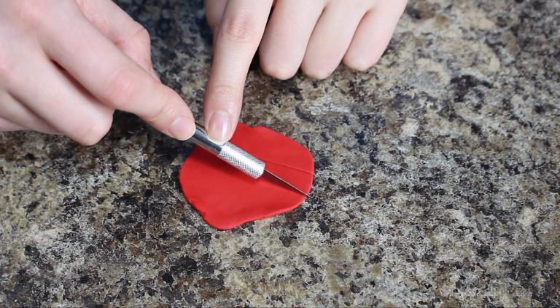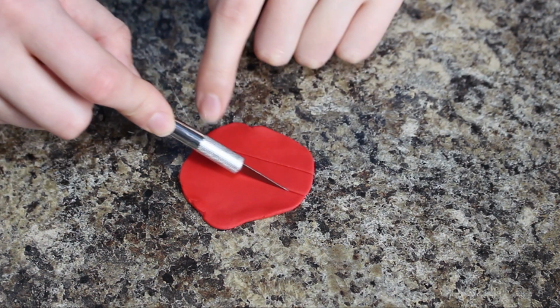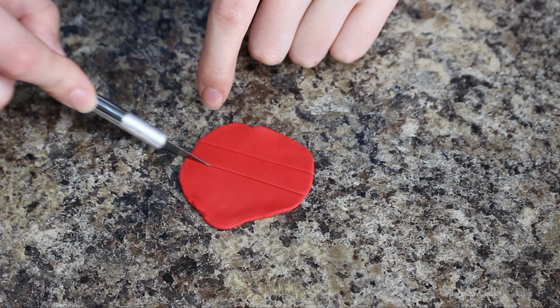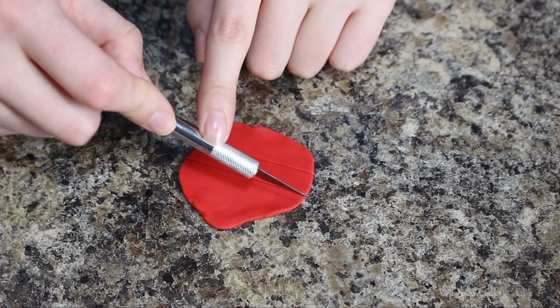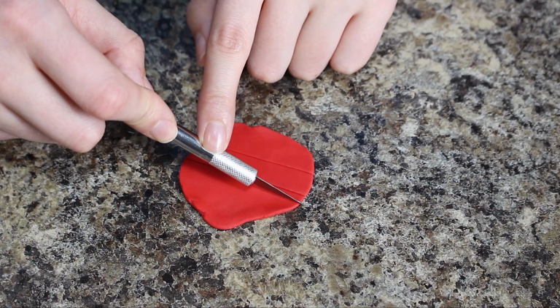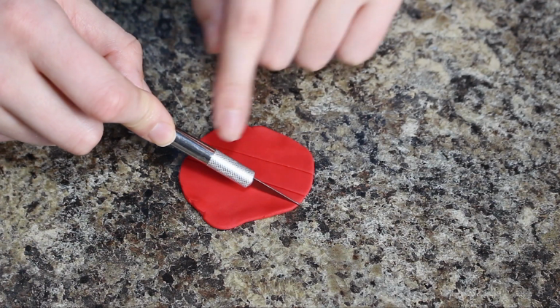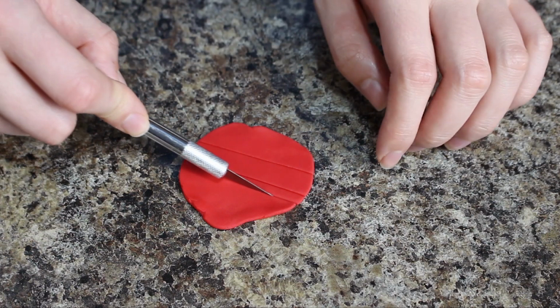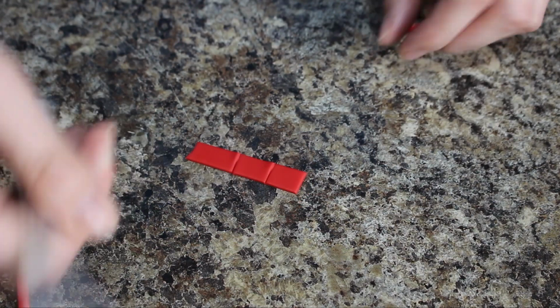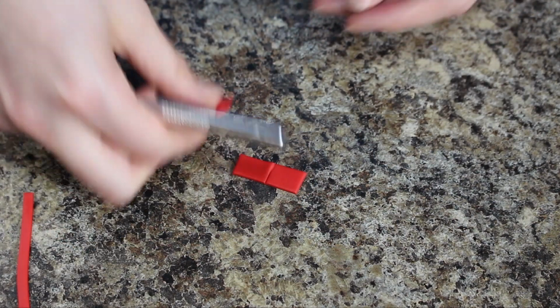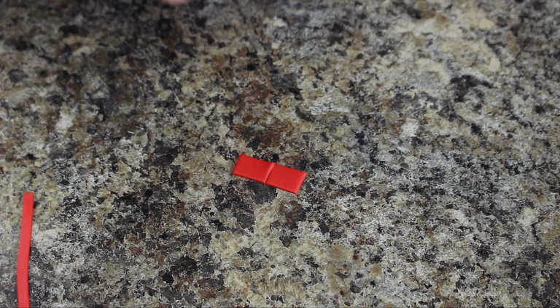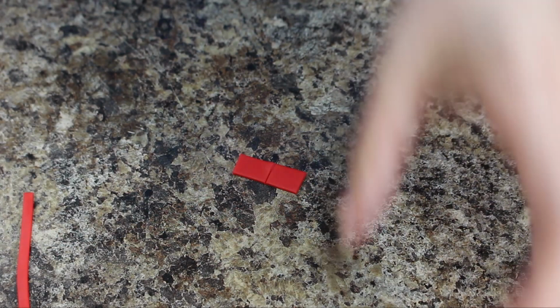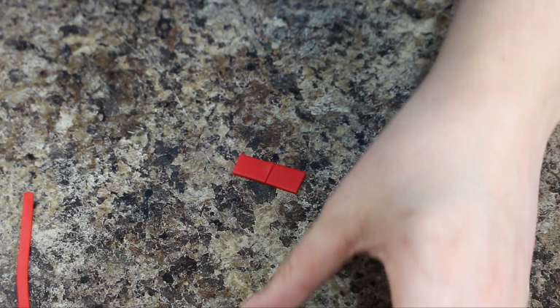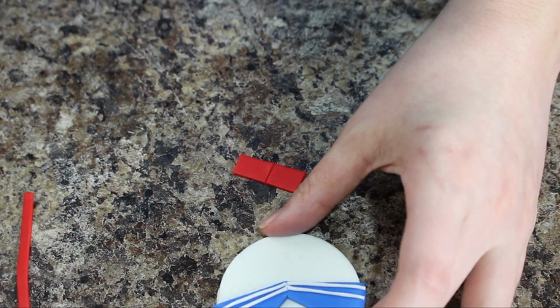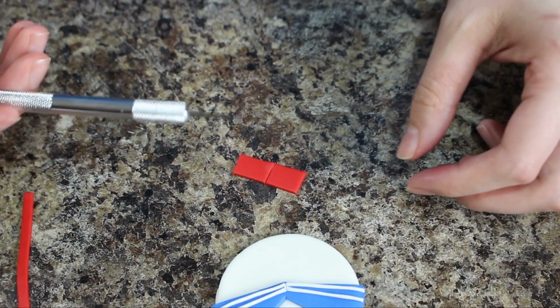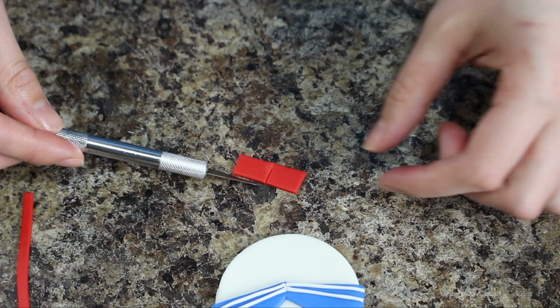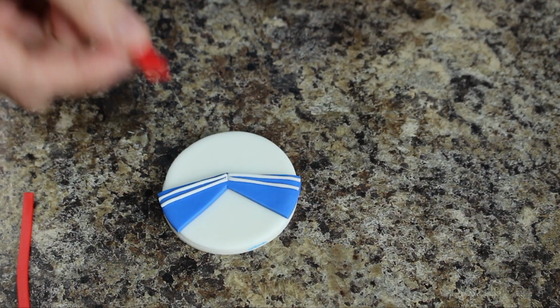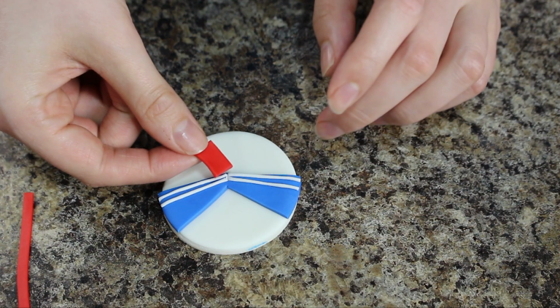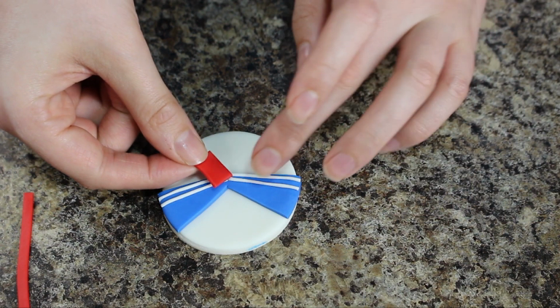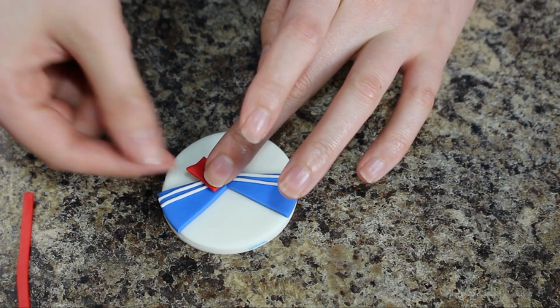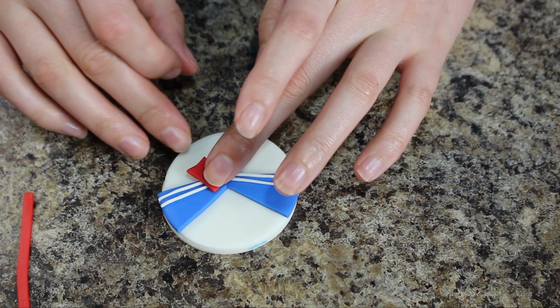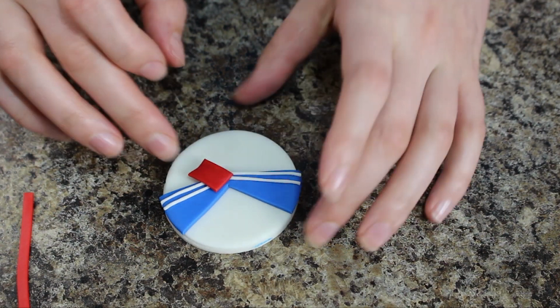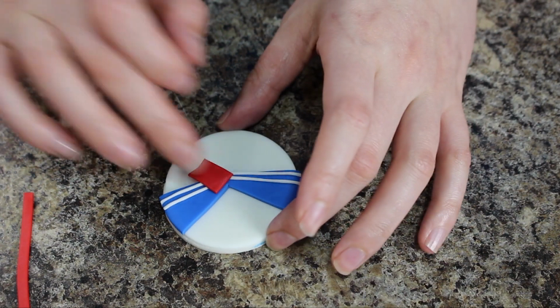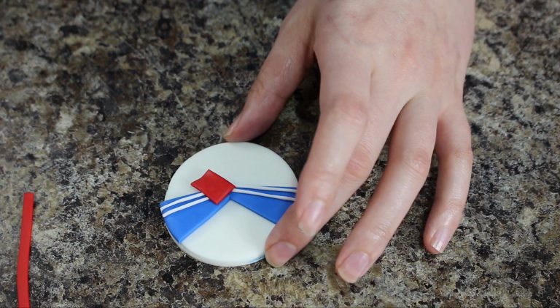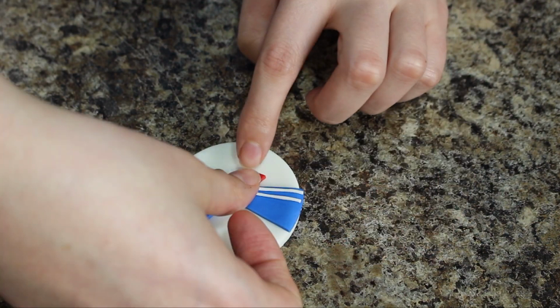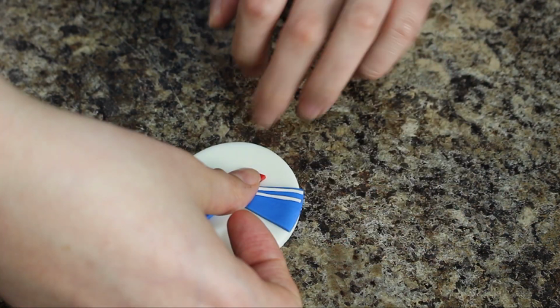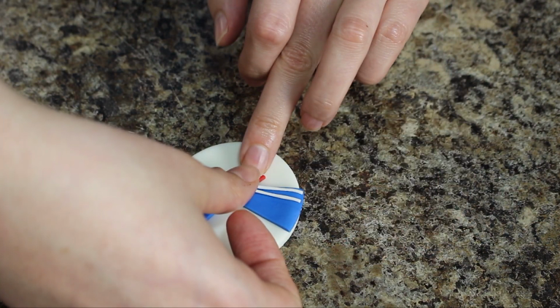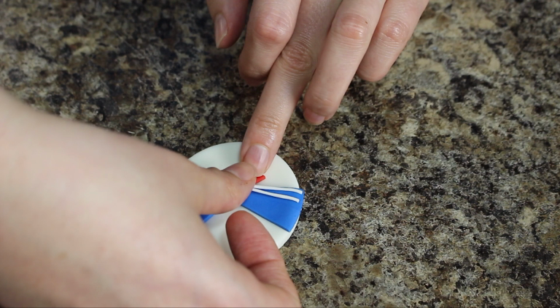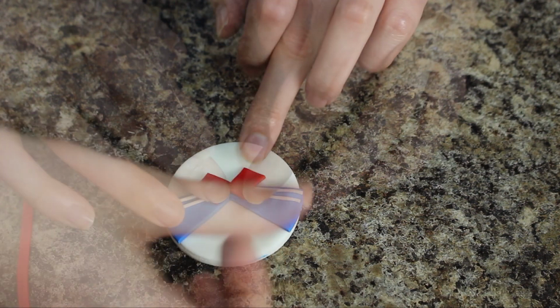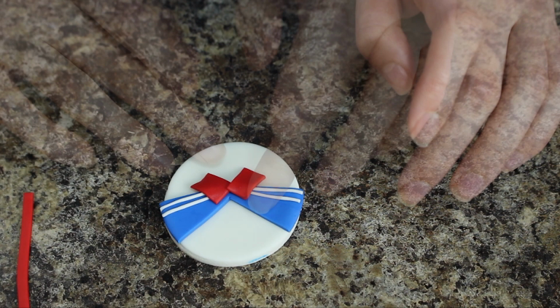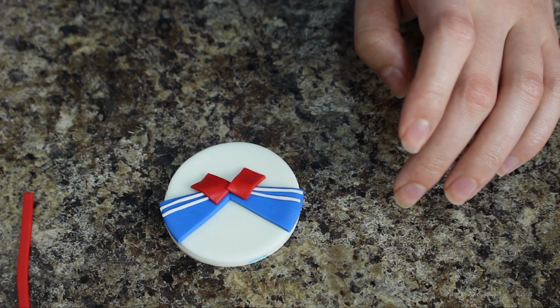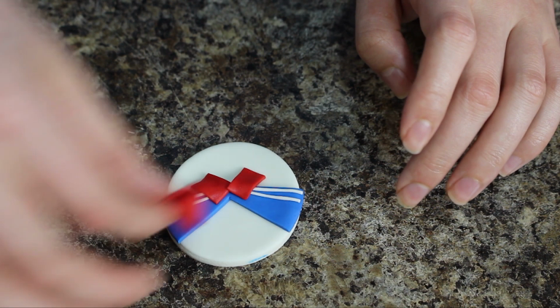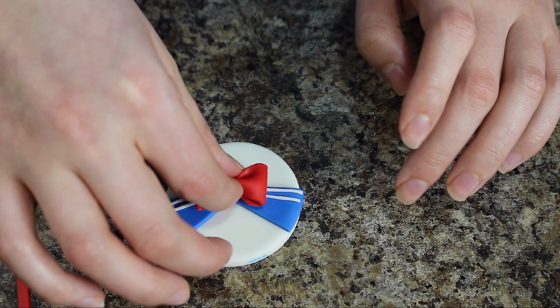With more of my red fondant I cut out these two little rectangle shapes and placed those down into the center of her cape, and then I placed her big red bow right on top of that just being sure to cover the tips of those tails.